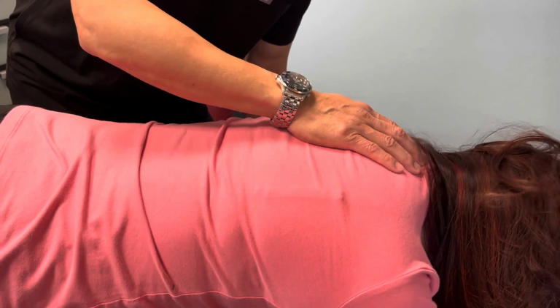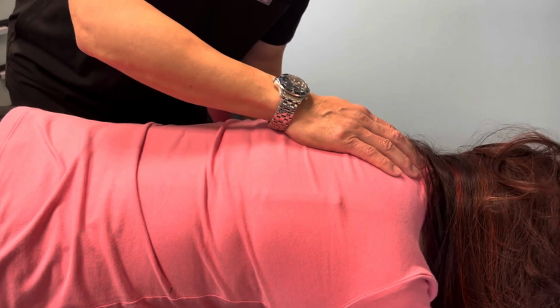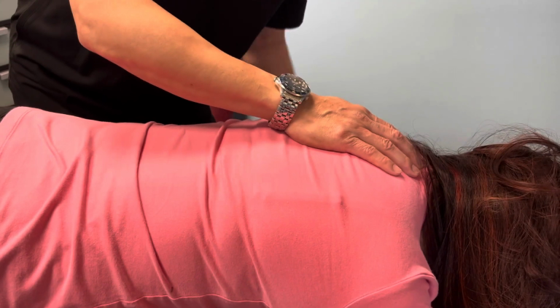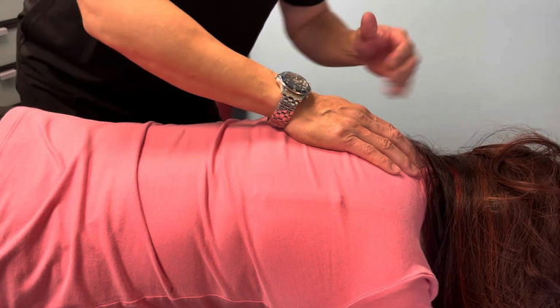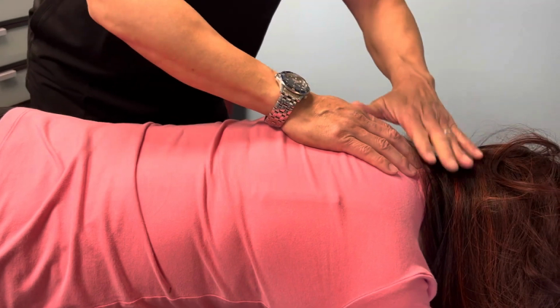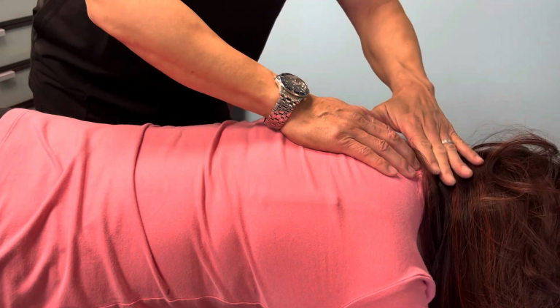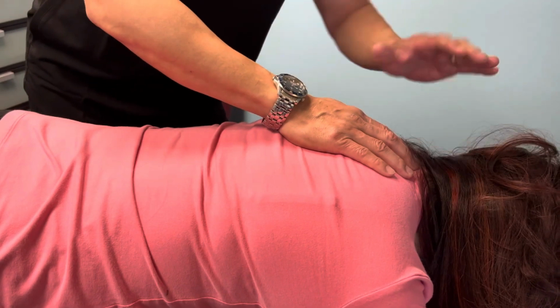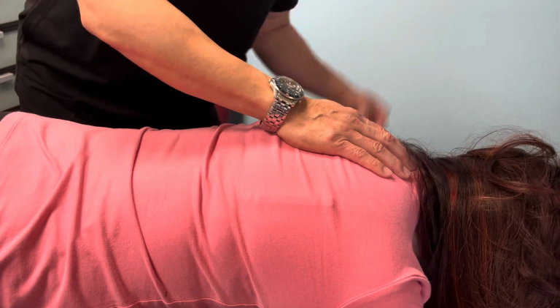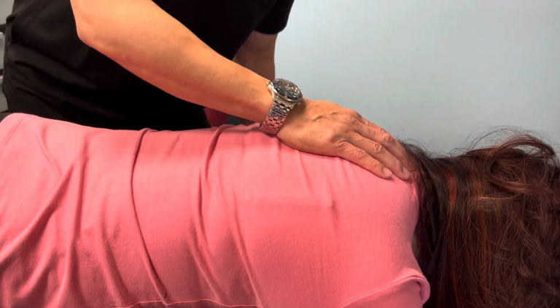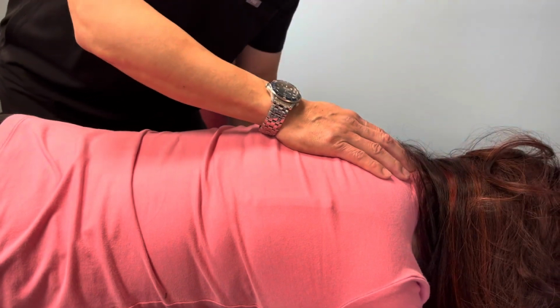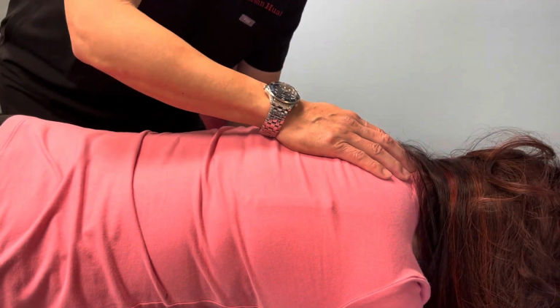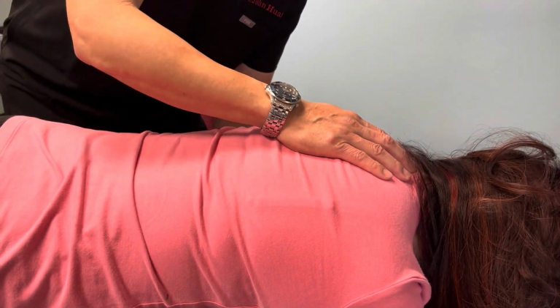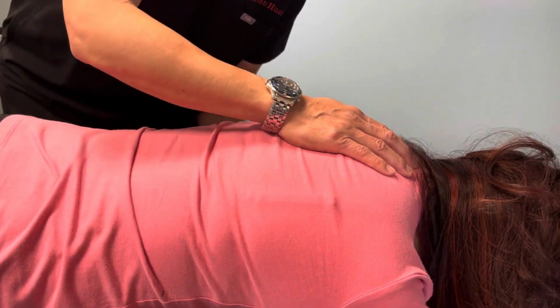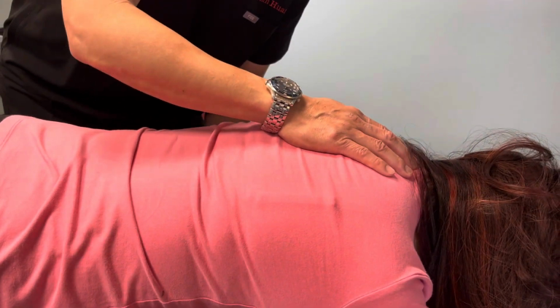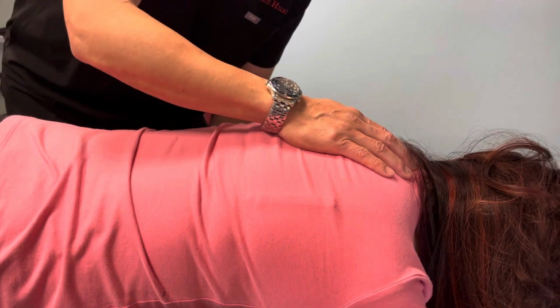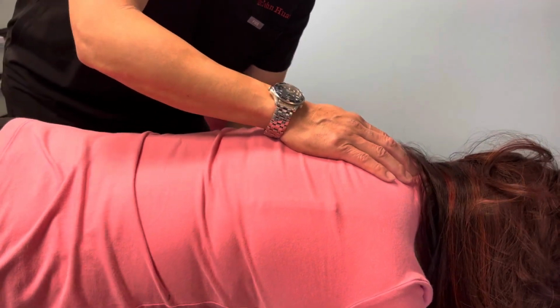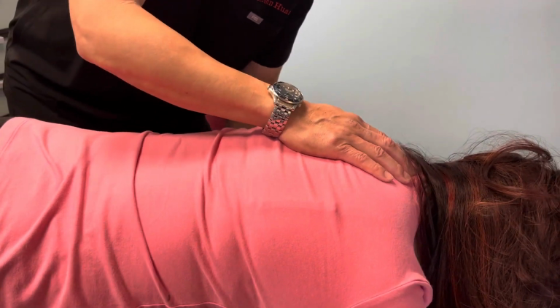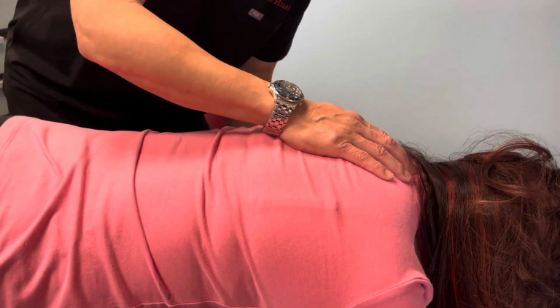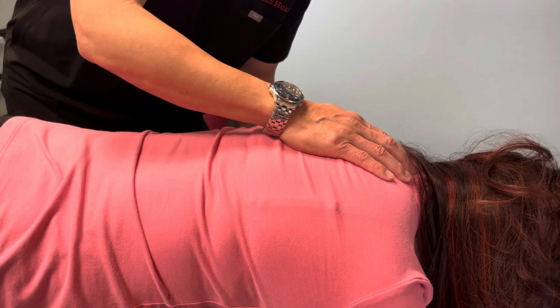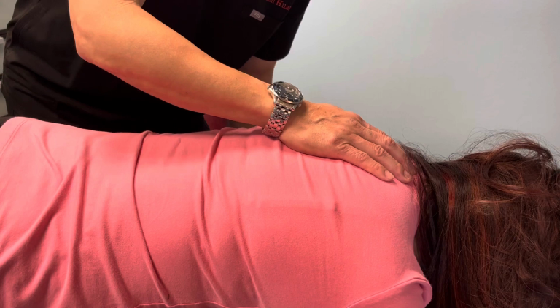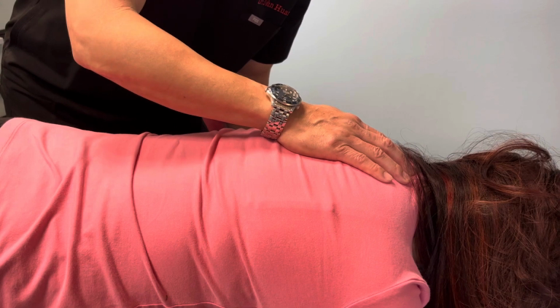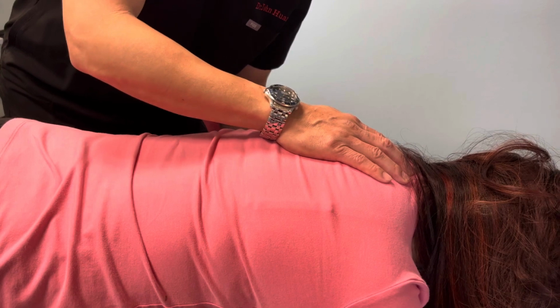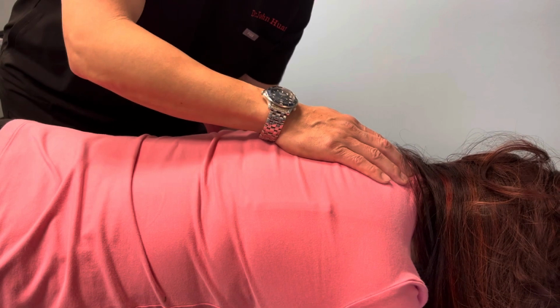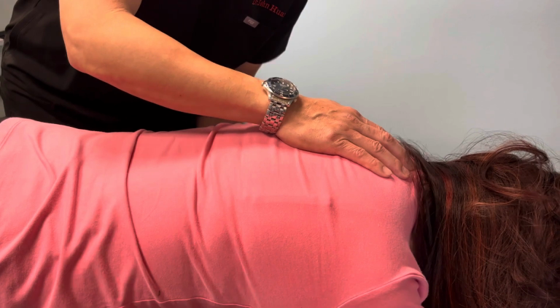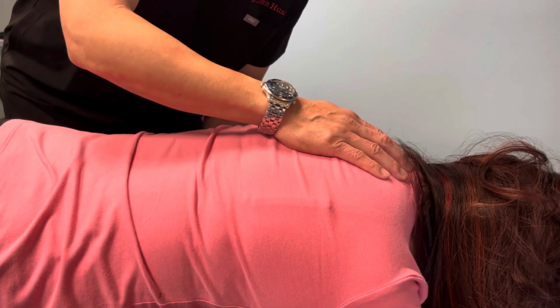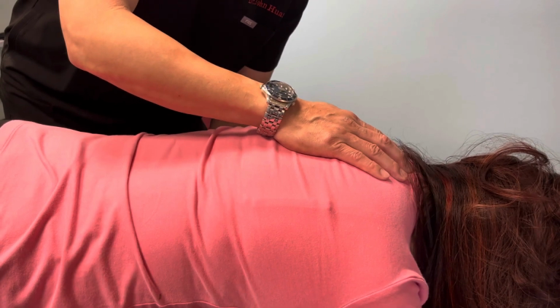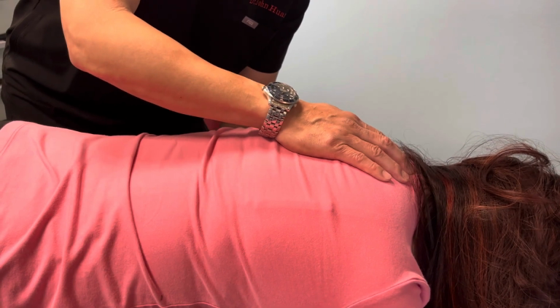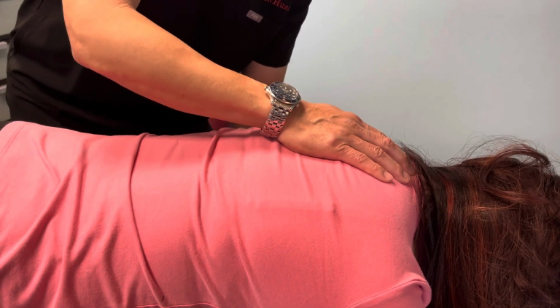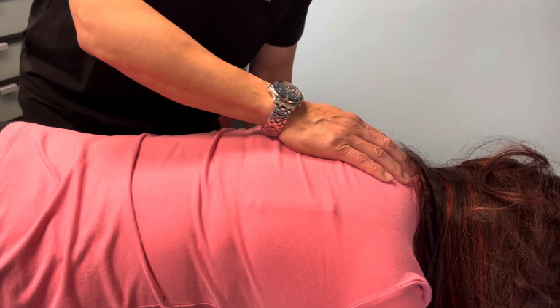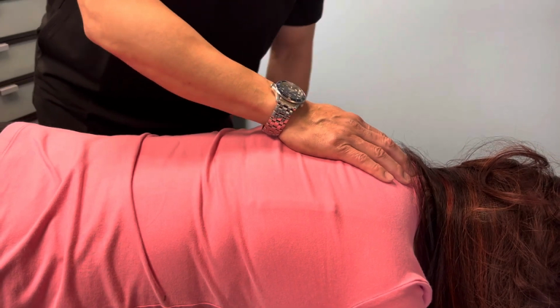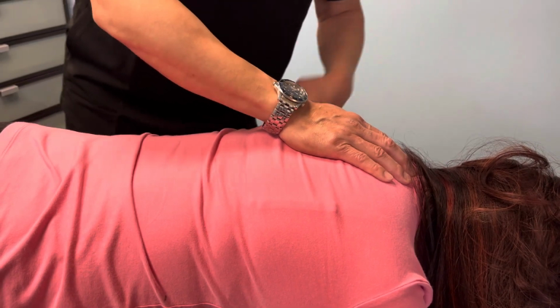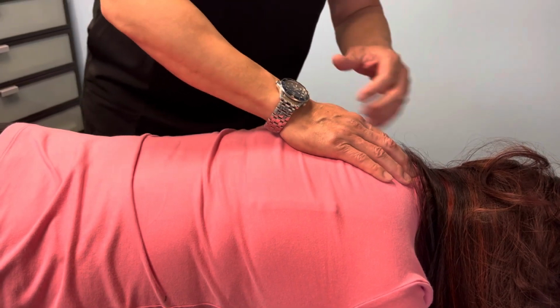Especially when you do the neck, it can help your headache, fatigue, vision problems, sore throat, stiff neck, cough, and arm and hand tingling down your arm.